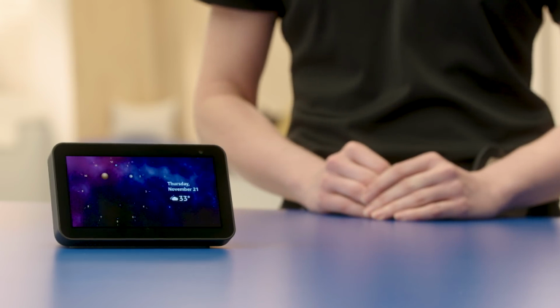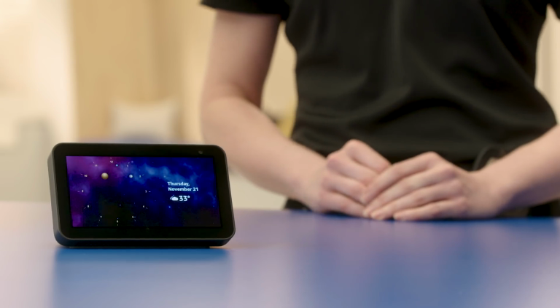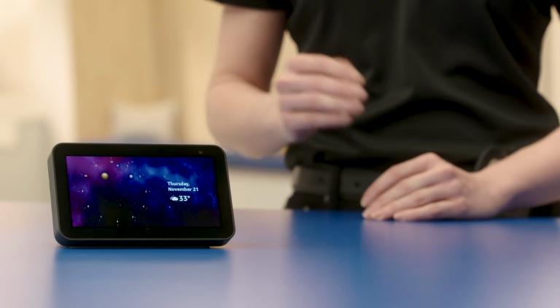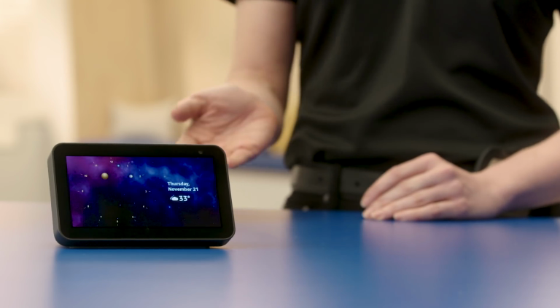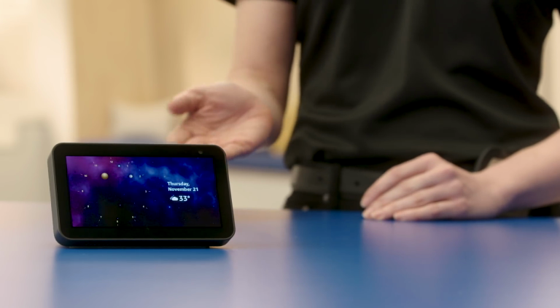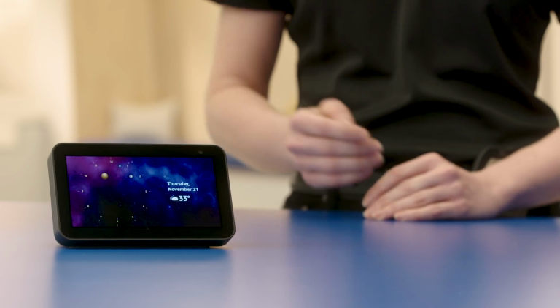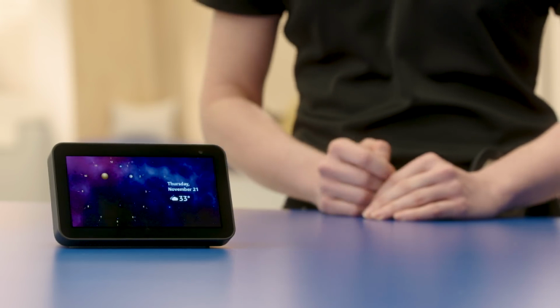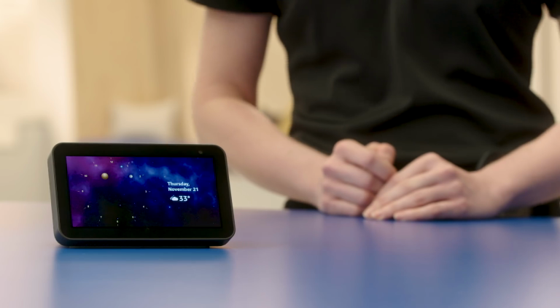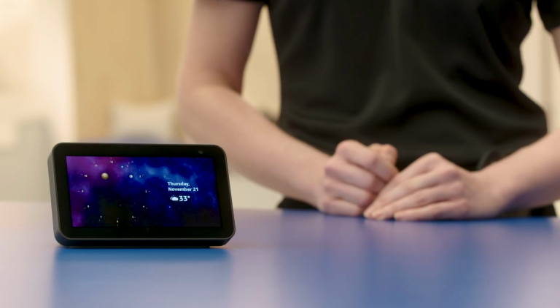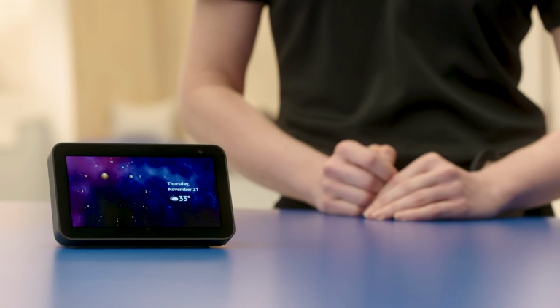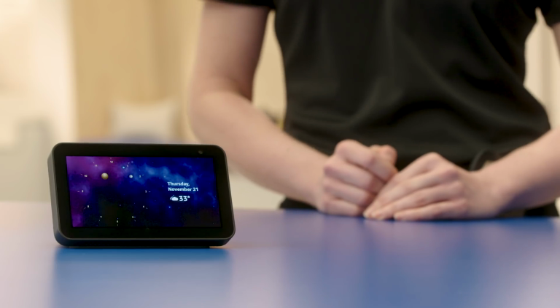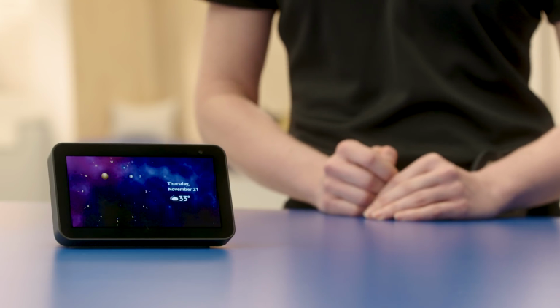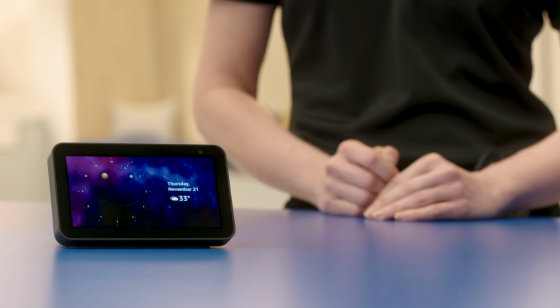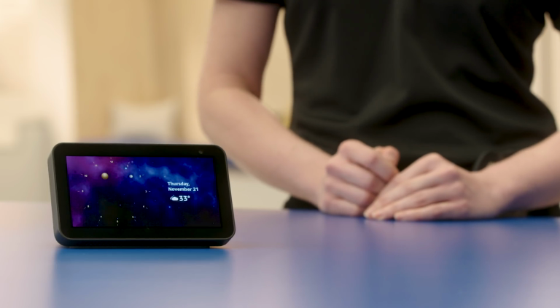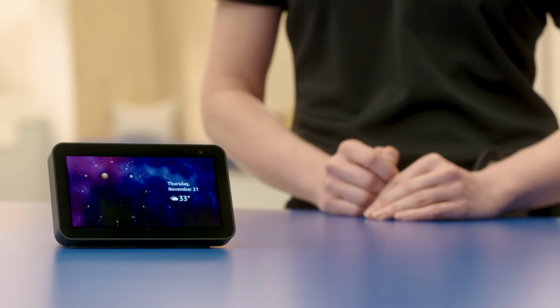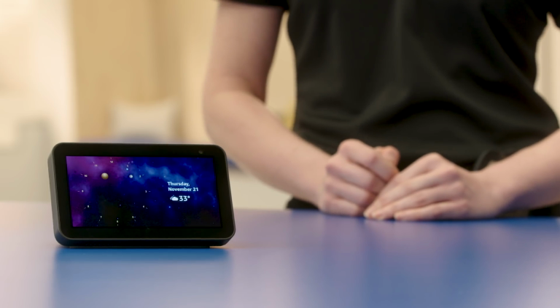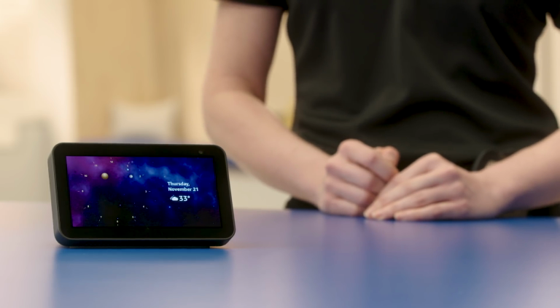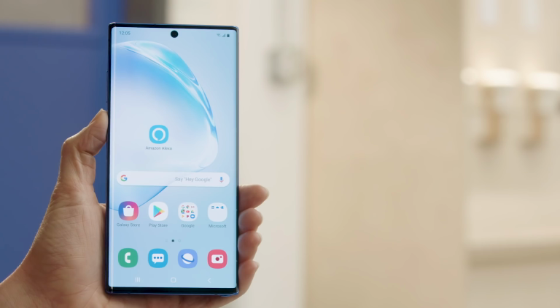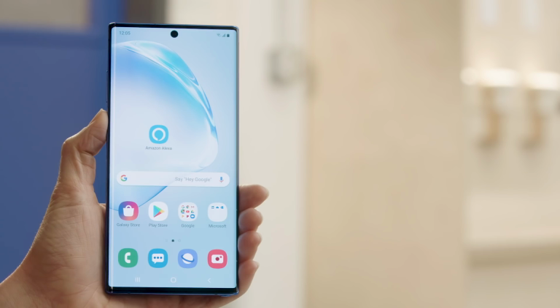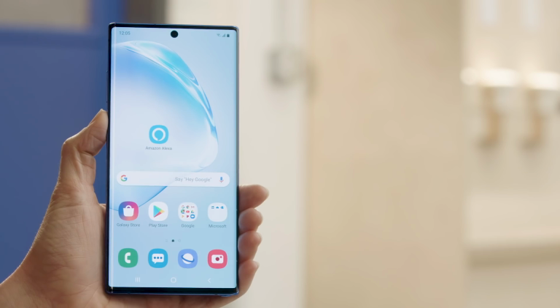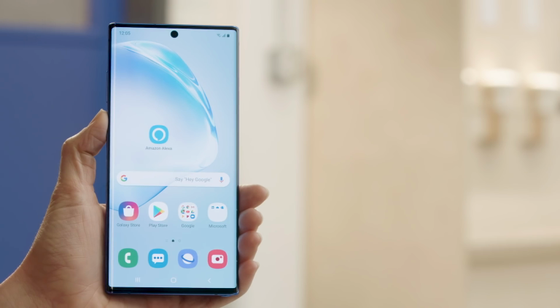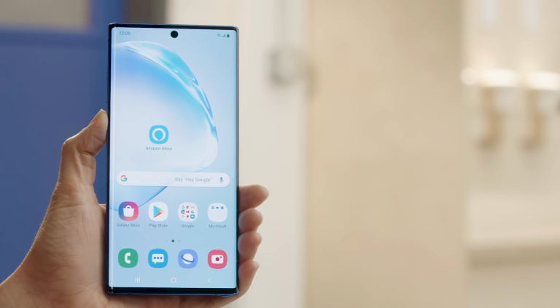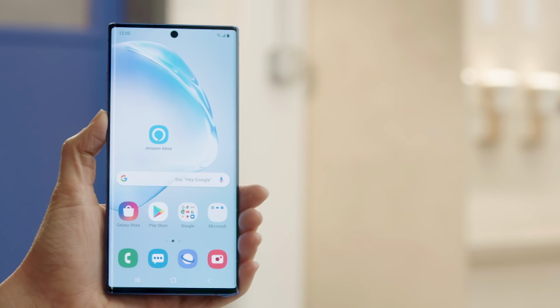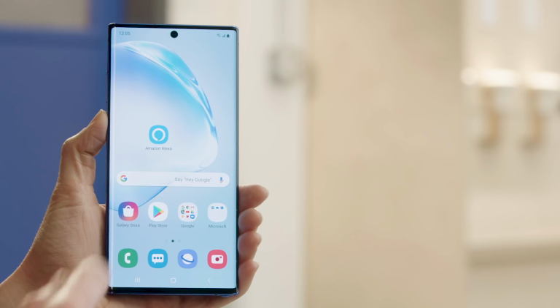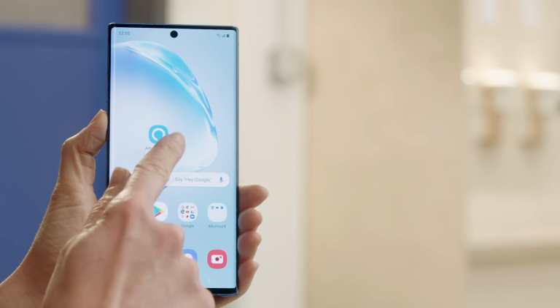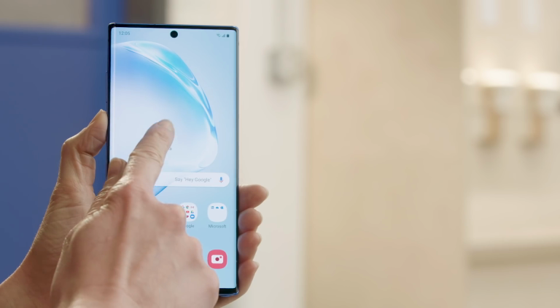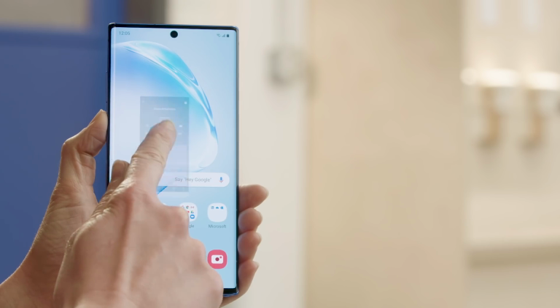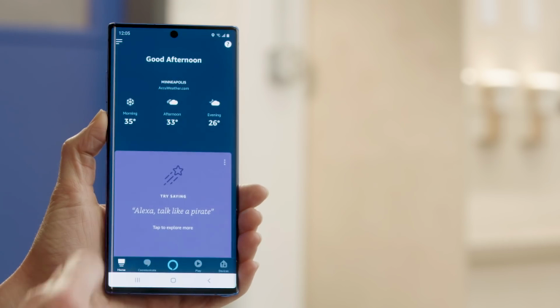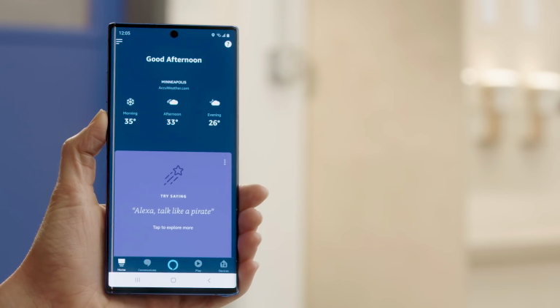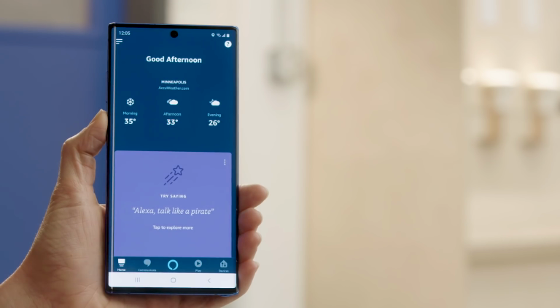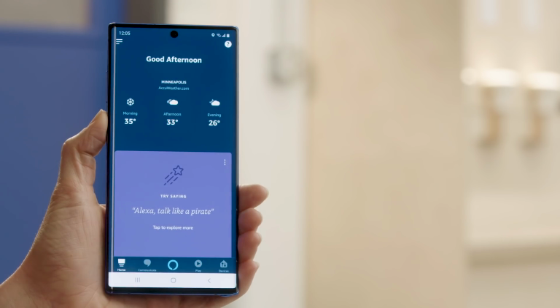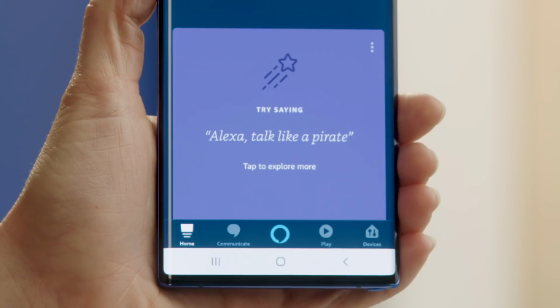Now let's look at how to drop in on a smart speaker in a specific room in your home and use it as an intercom. First, open the Alexa app on your smartphone. From the home screen, tap Communicate at the bottom.